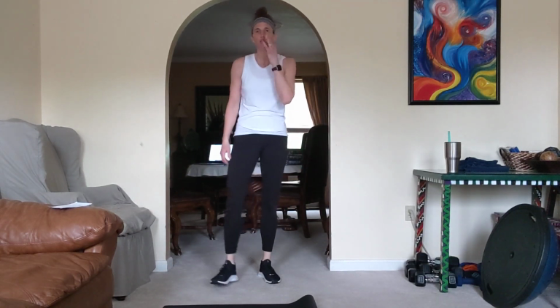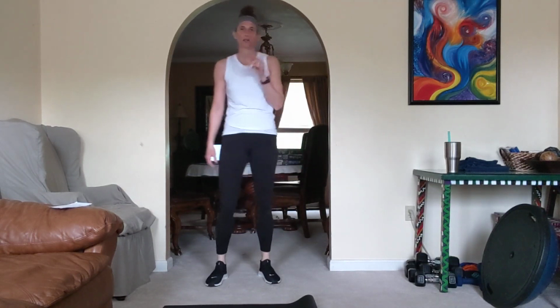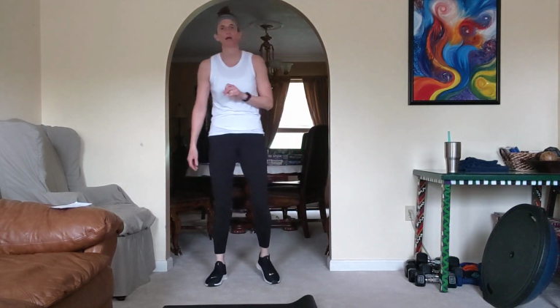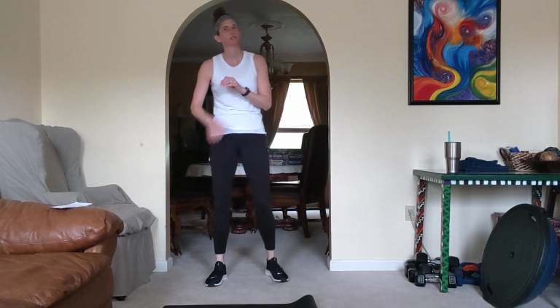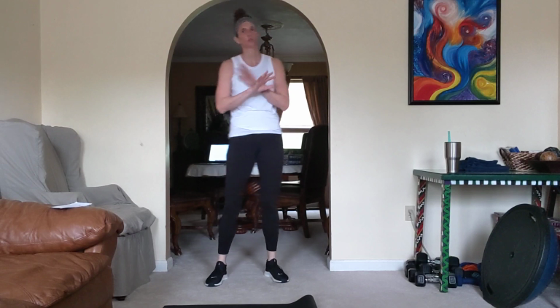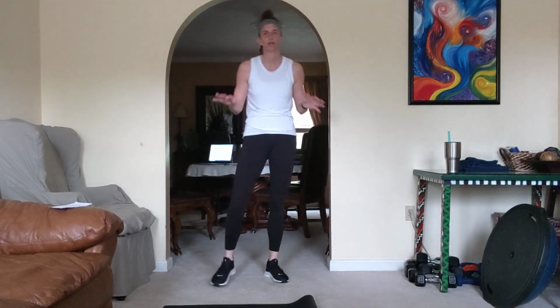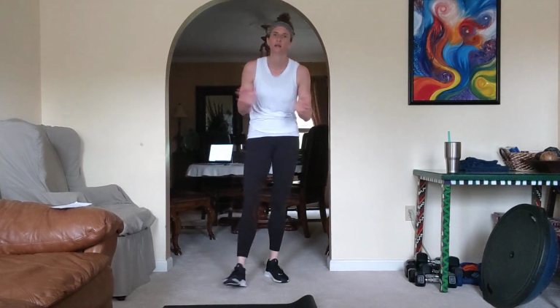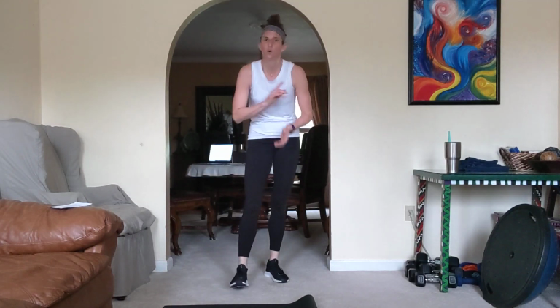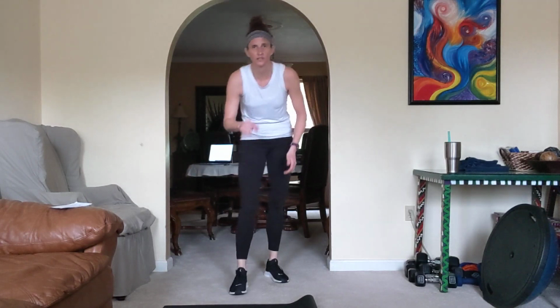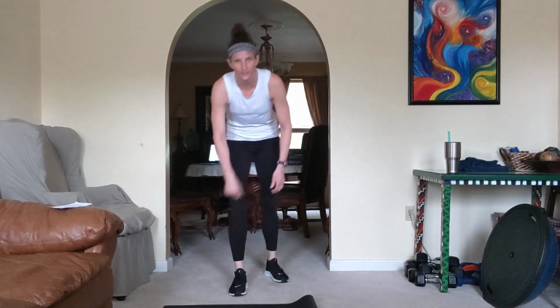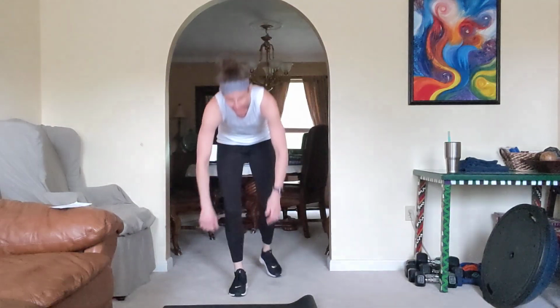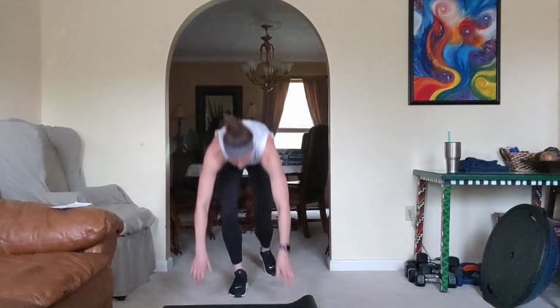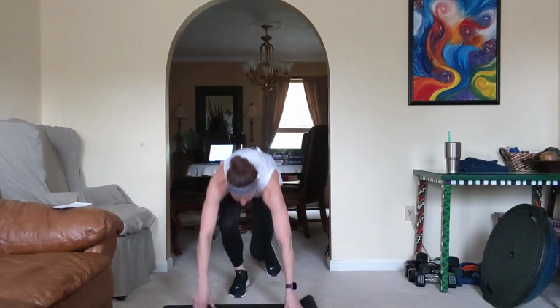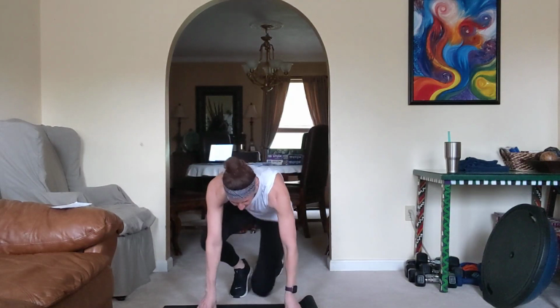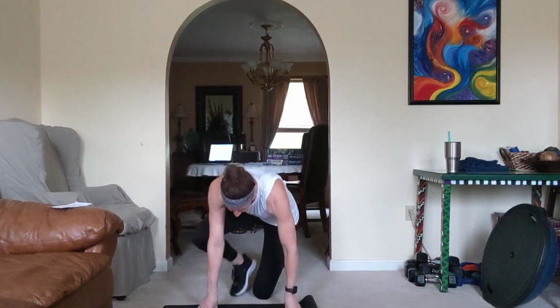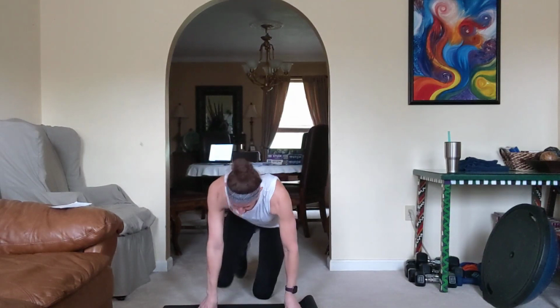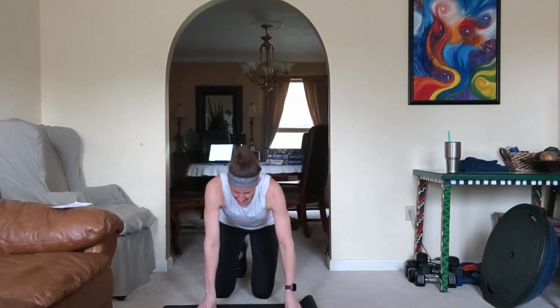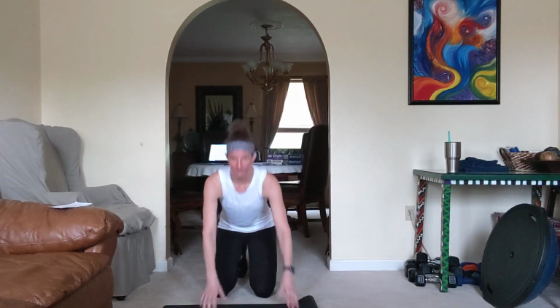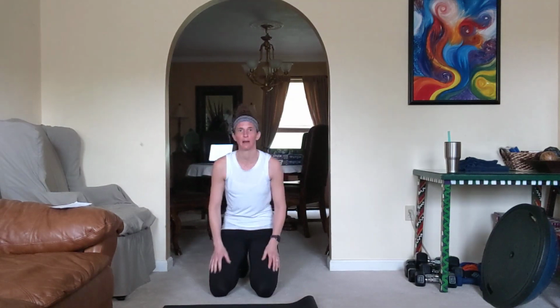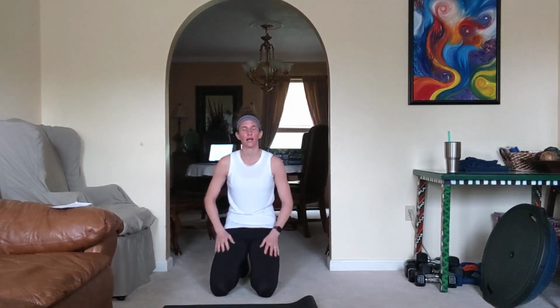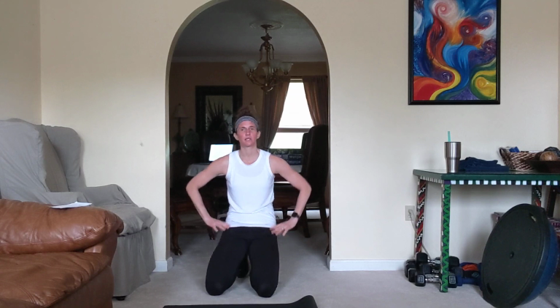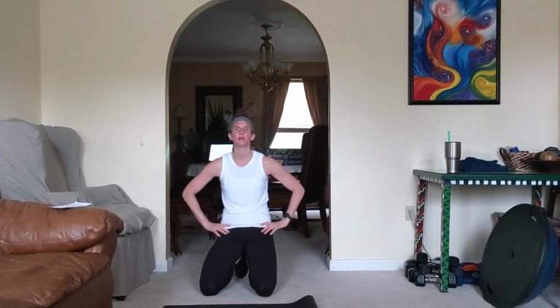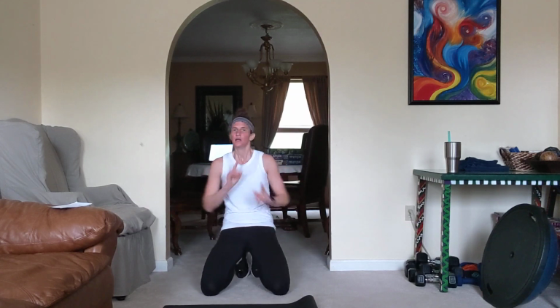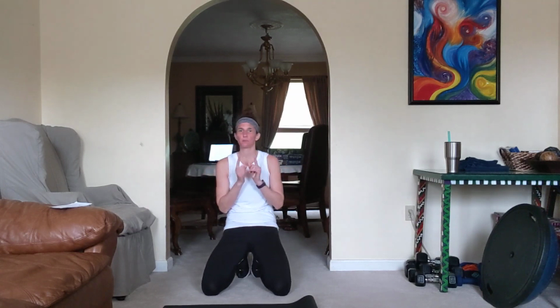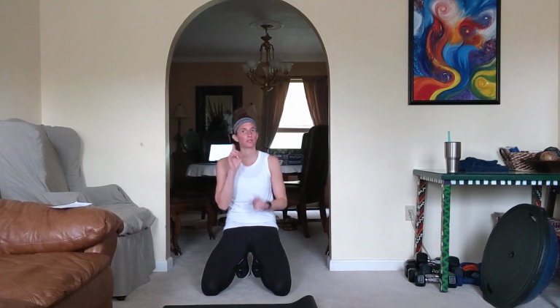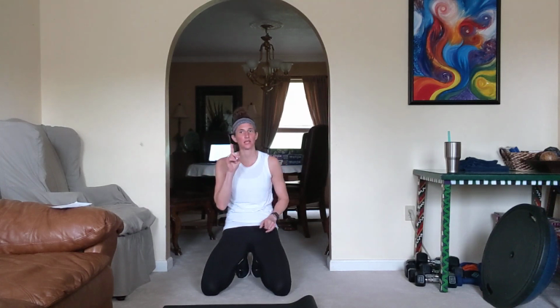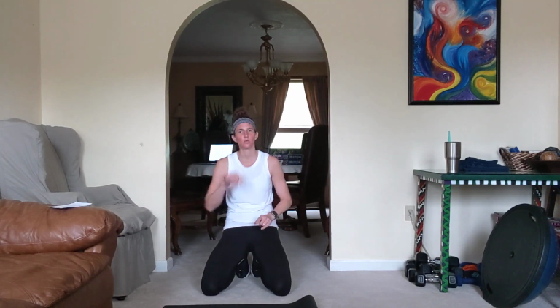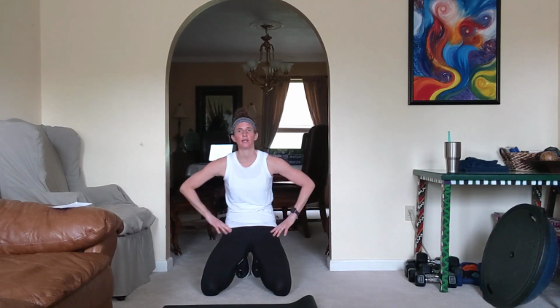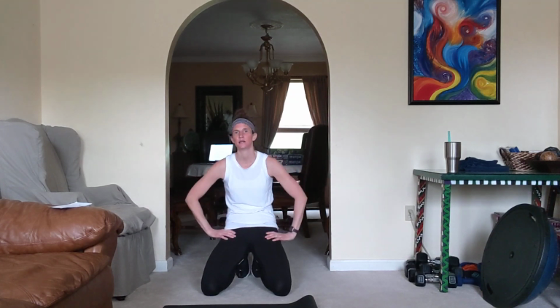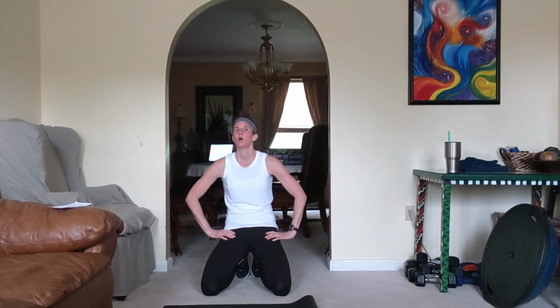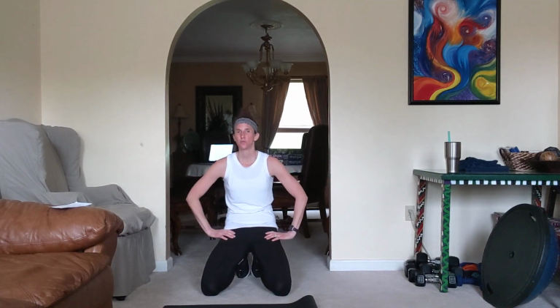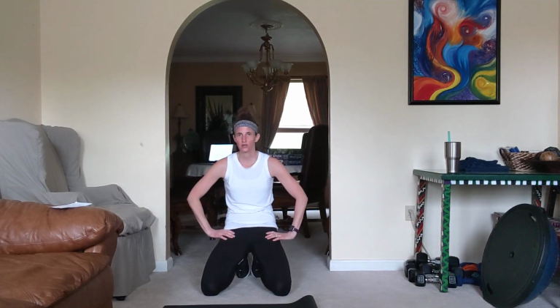This should make you breathless — you should work so hard you're out of breath. Here we go, mountain climbers. I do both knees to equal one. We're doing 30.